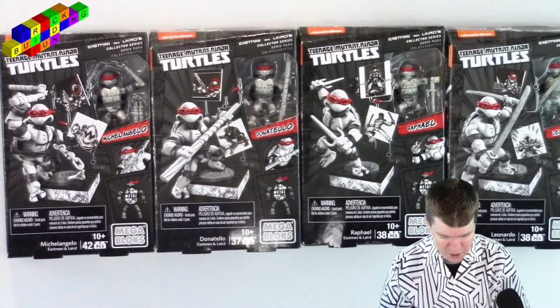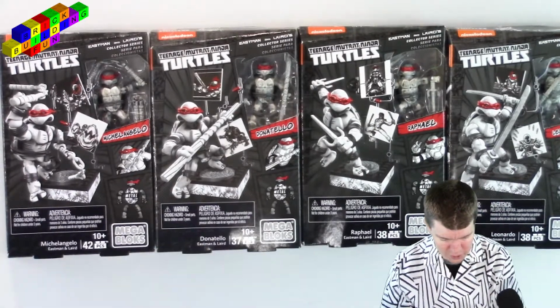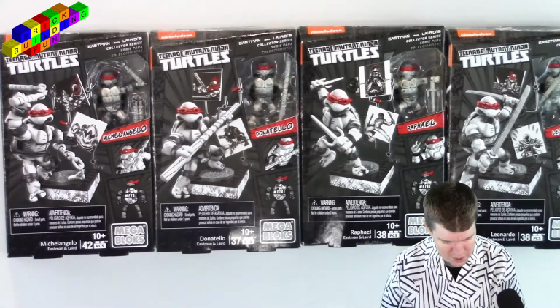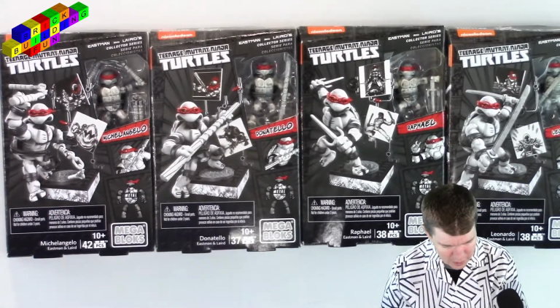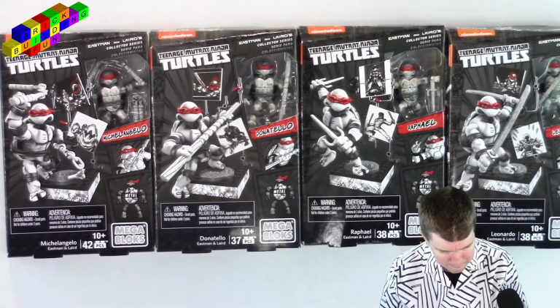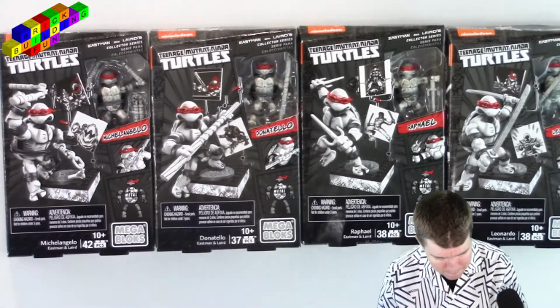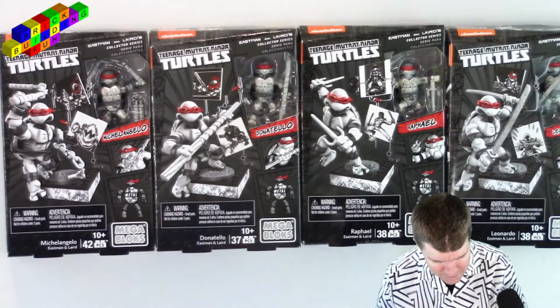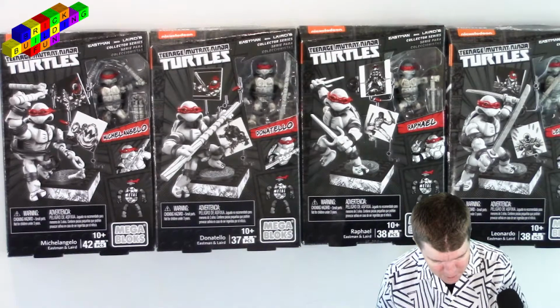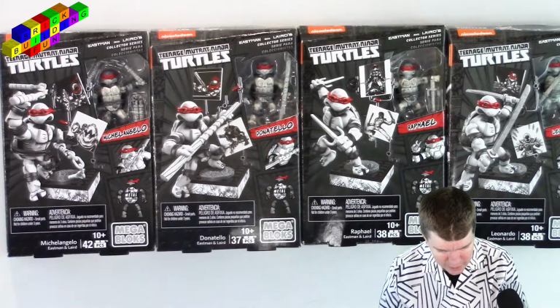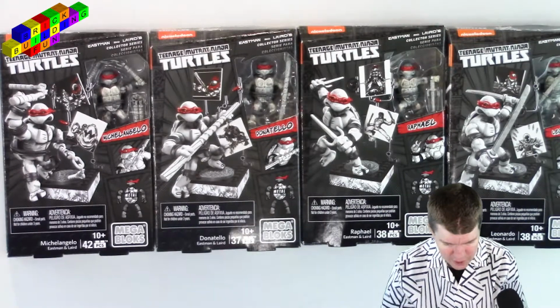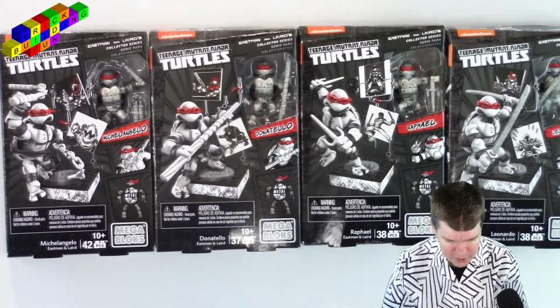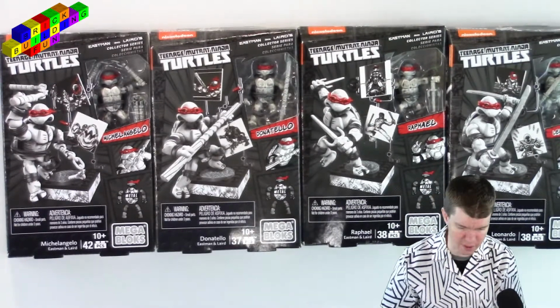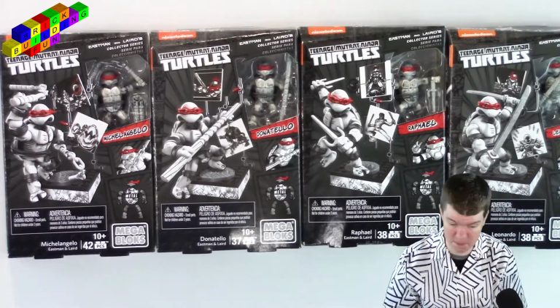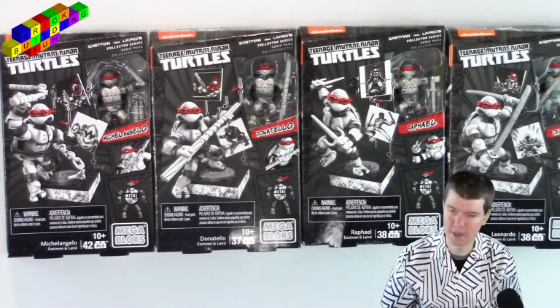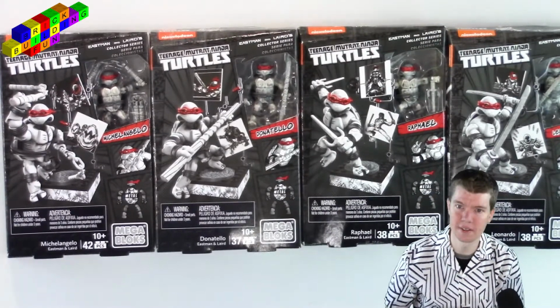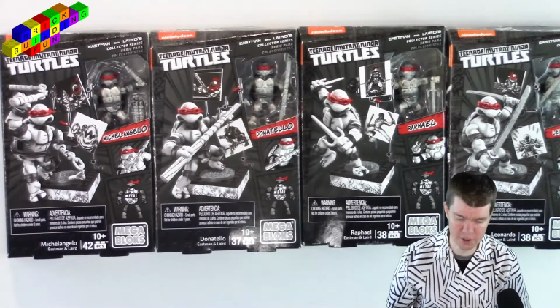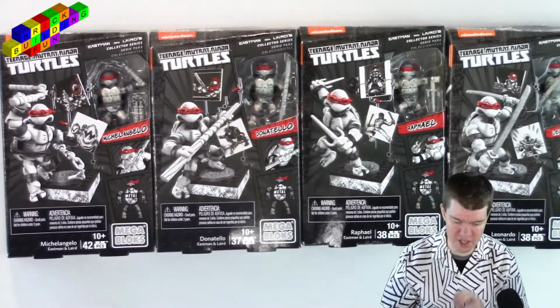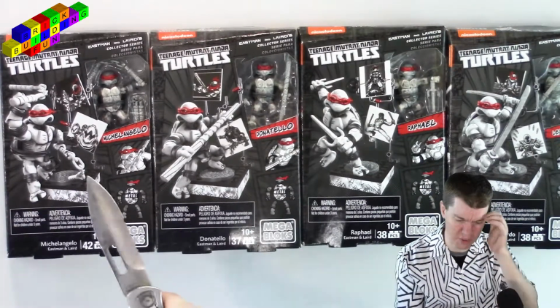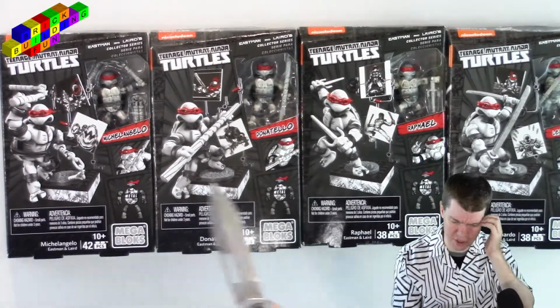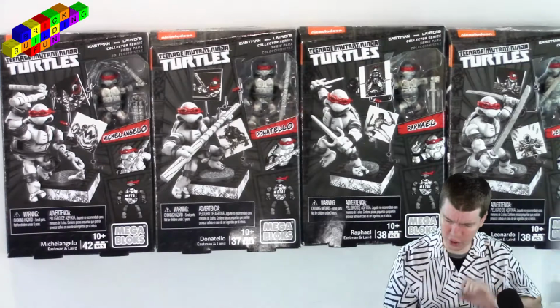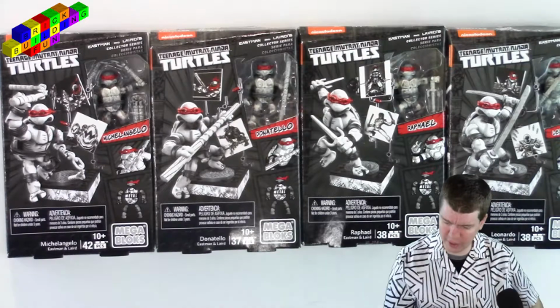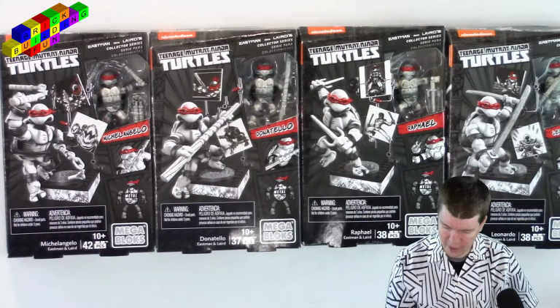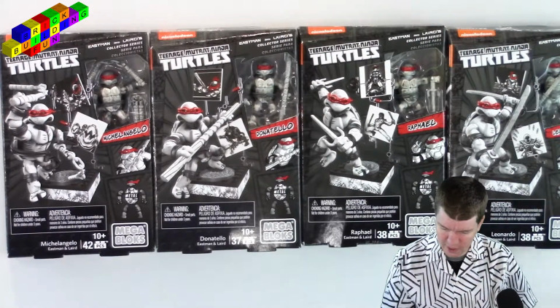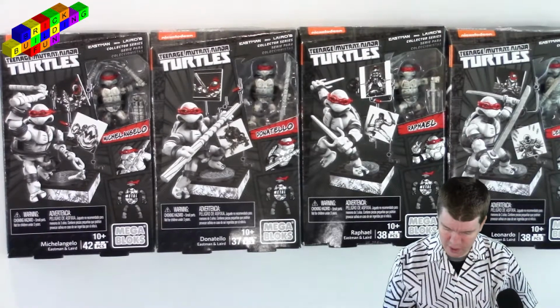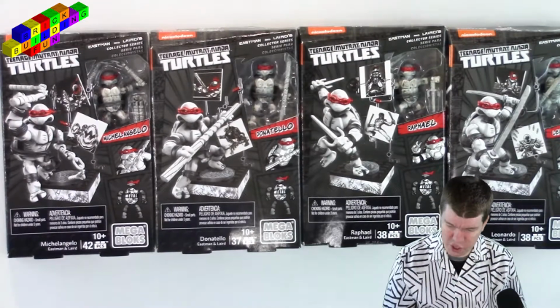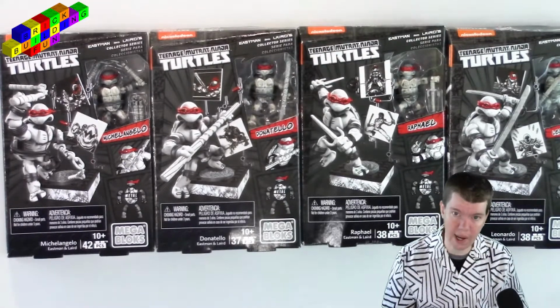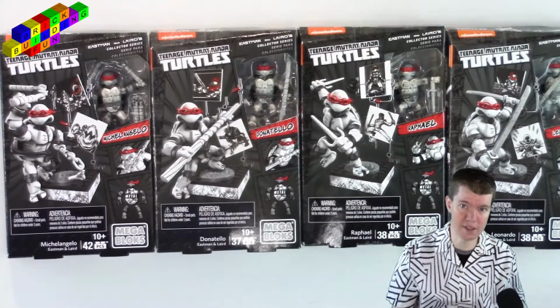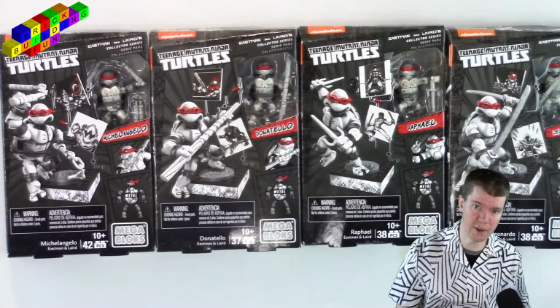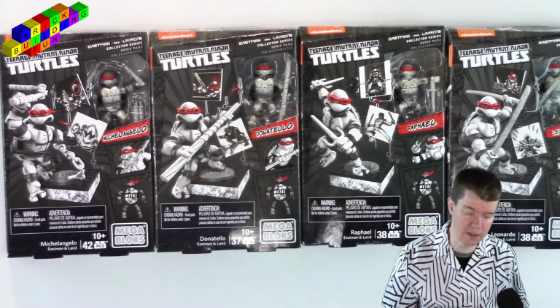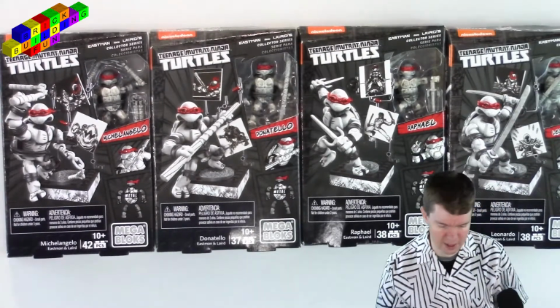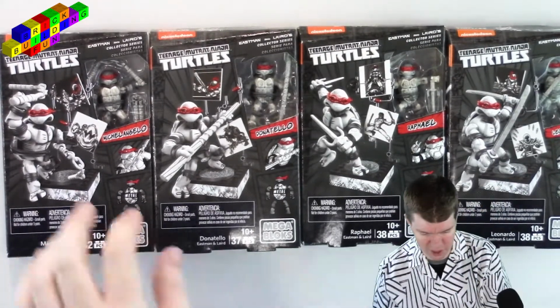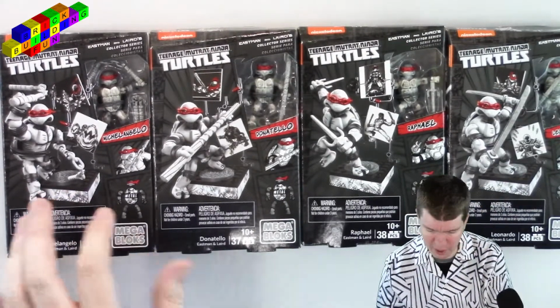Ninja Turtles — Eastman and Laird's Collector Series. This is what the Ninja Turtles looked like in the original comics. That's how they started out.